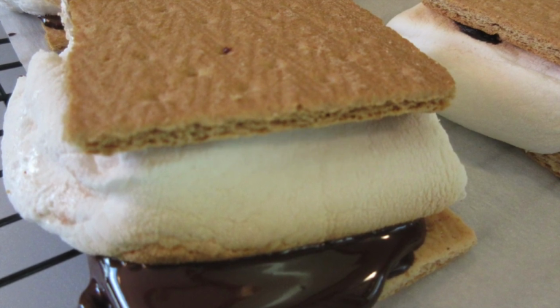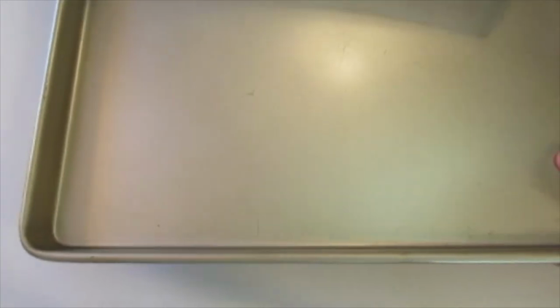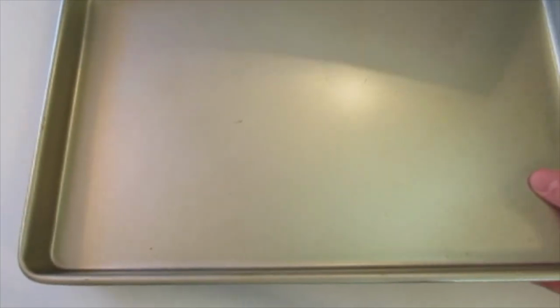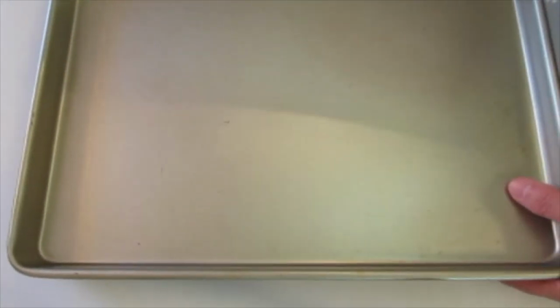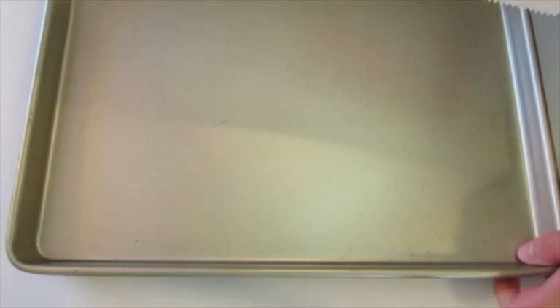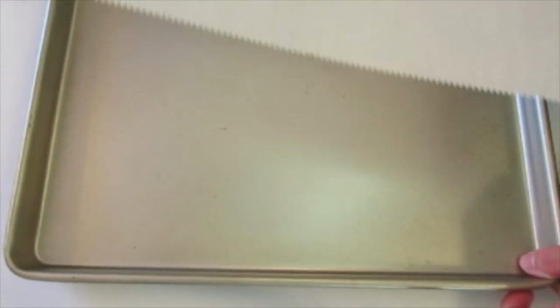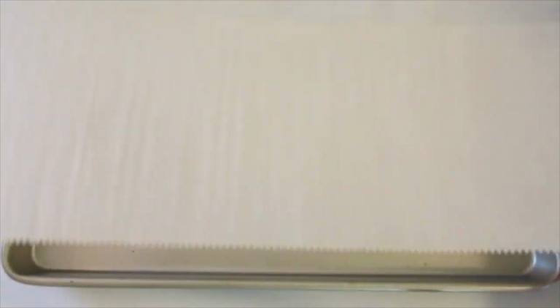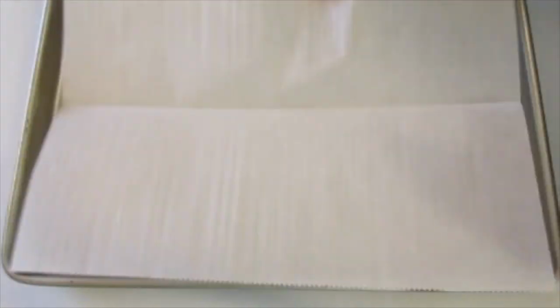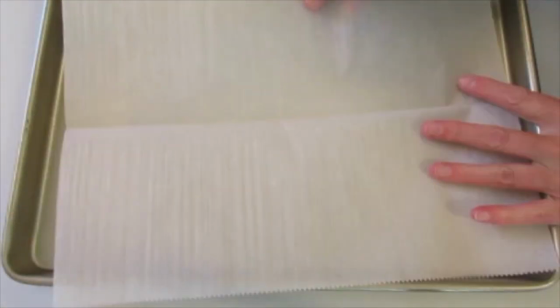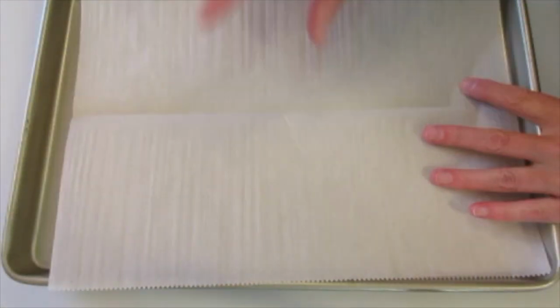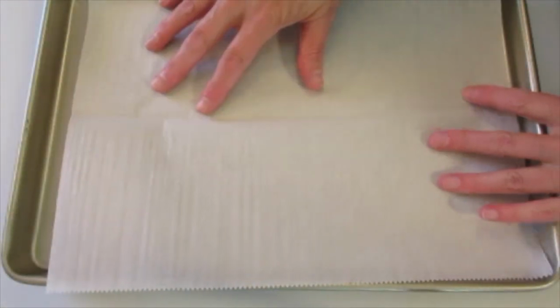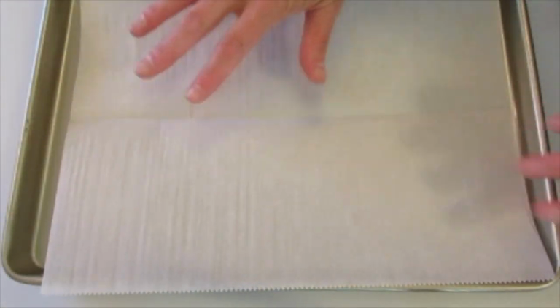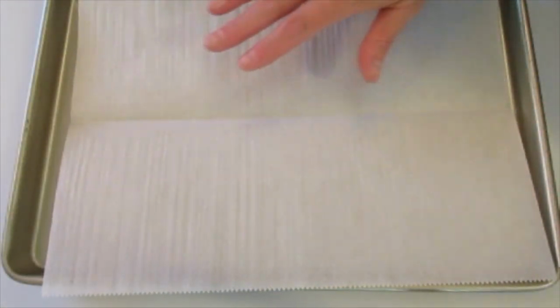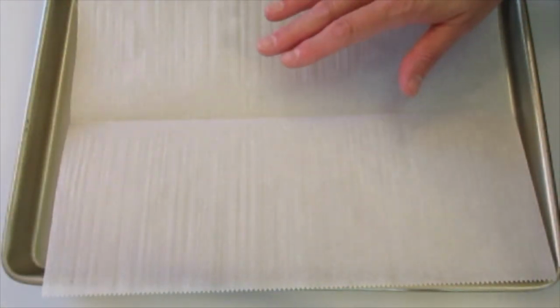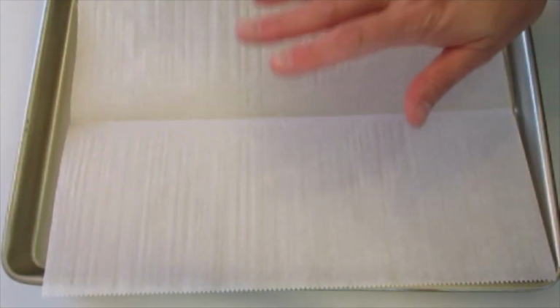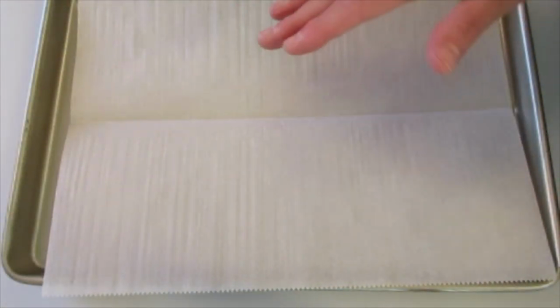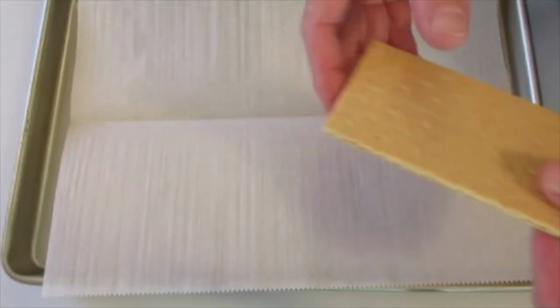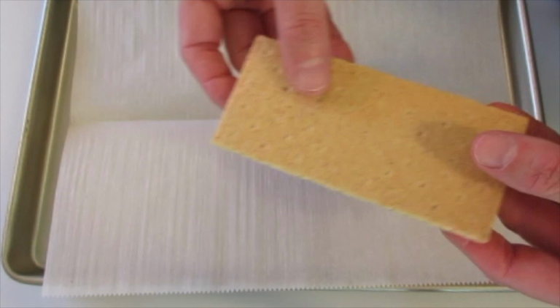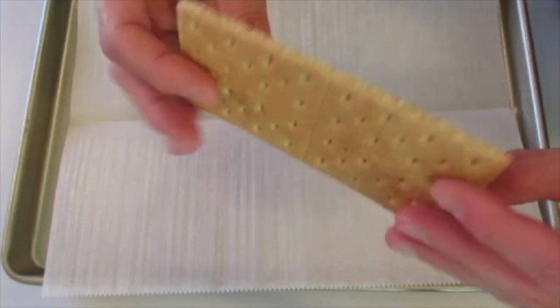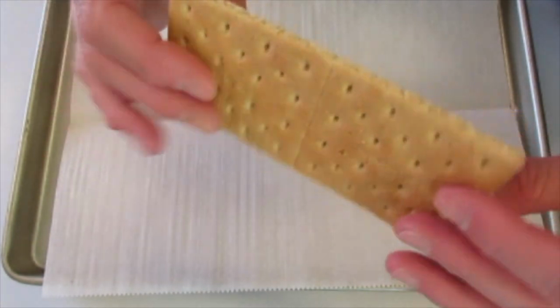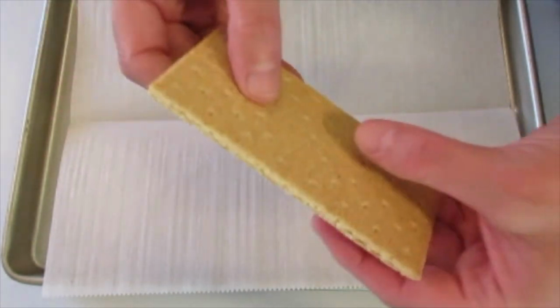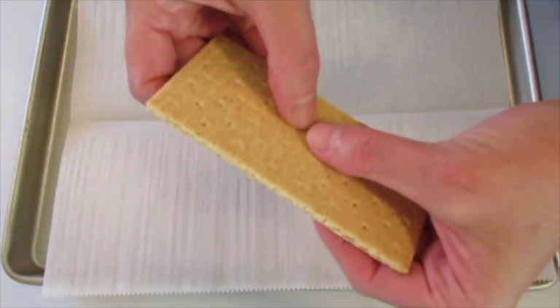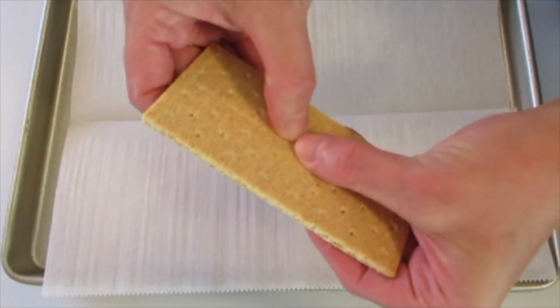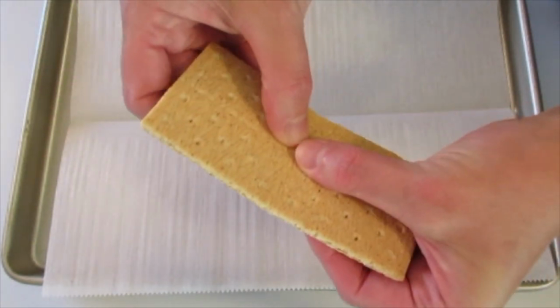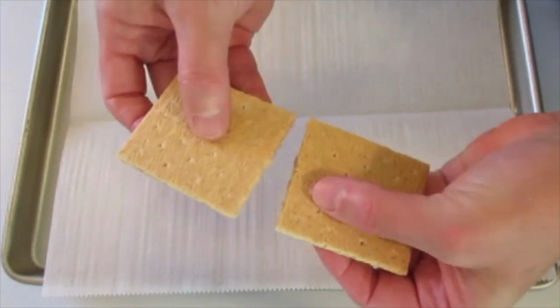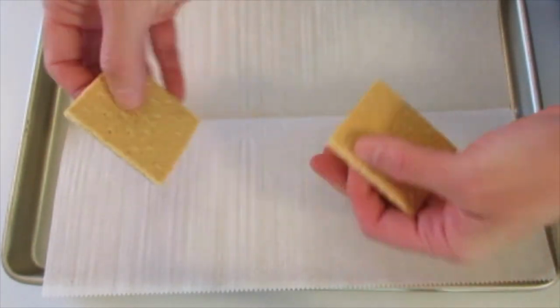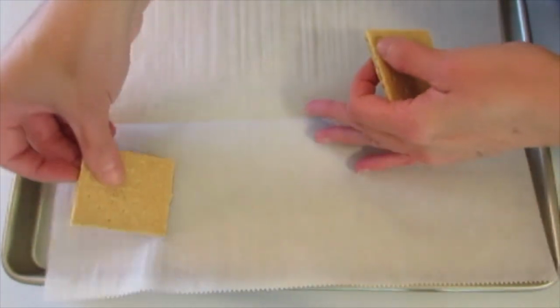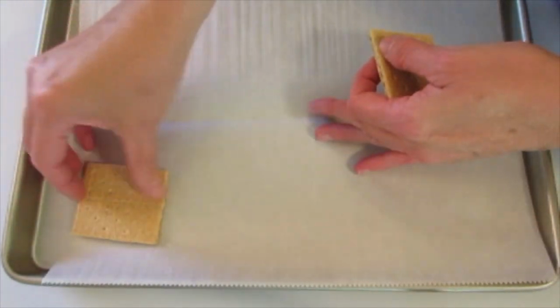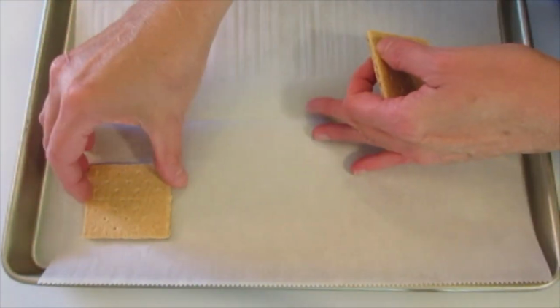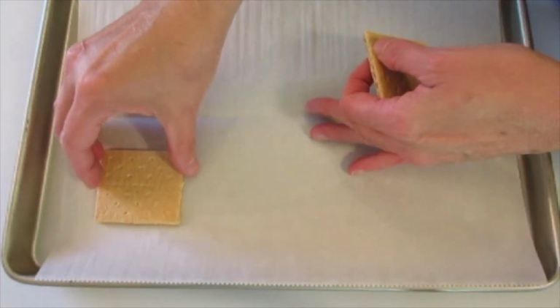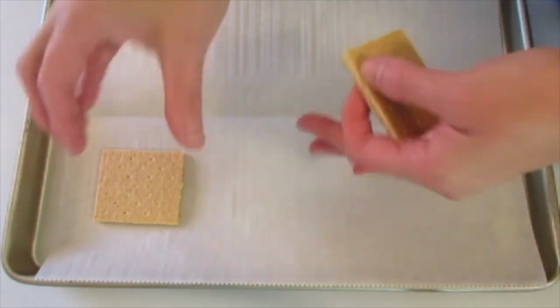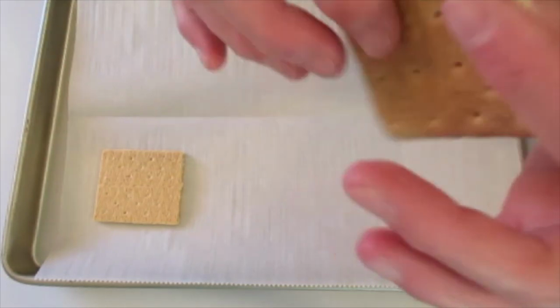Hey guys, Deronda here. I've got a Memorial Day treat I want to show you how to make — very fast and simple to do. We're taking a whole graham cracker and we're just gonna break it apart. Lie the pretty side down.